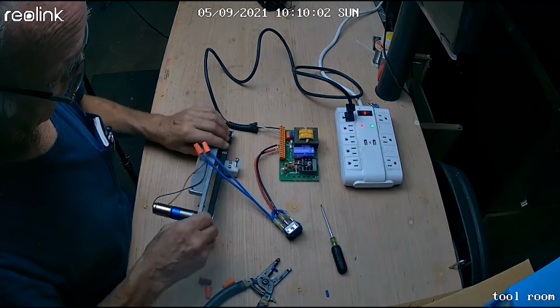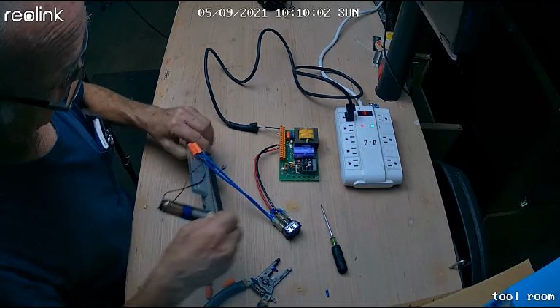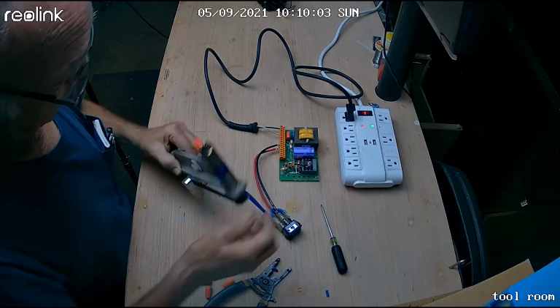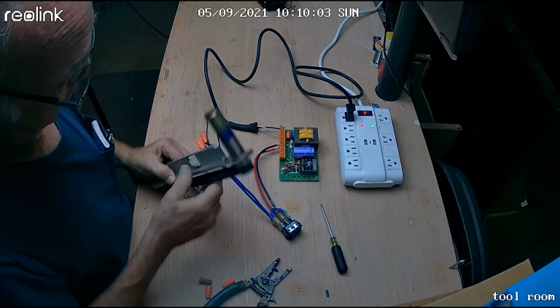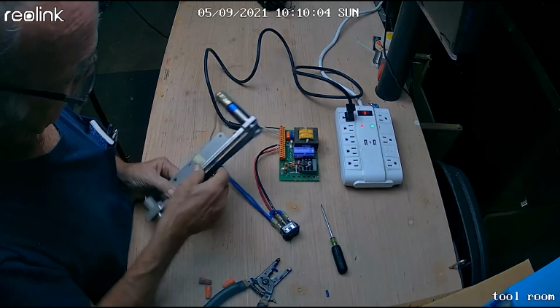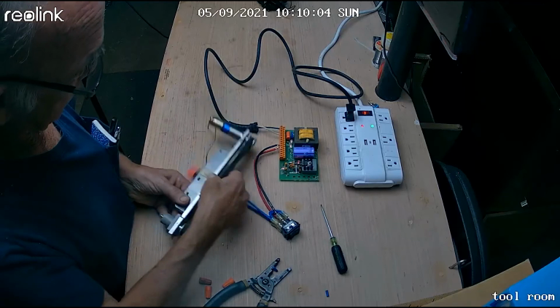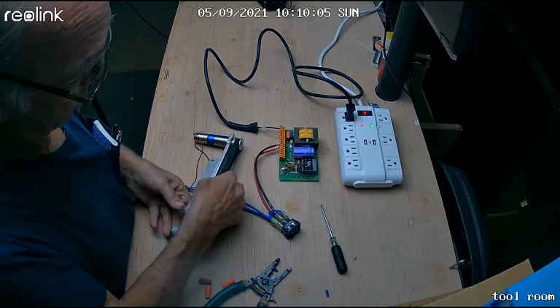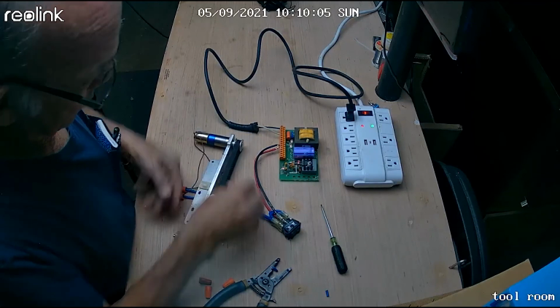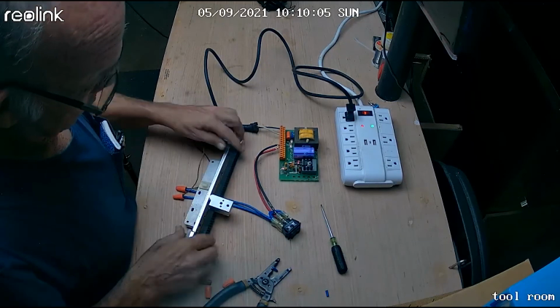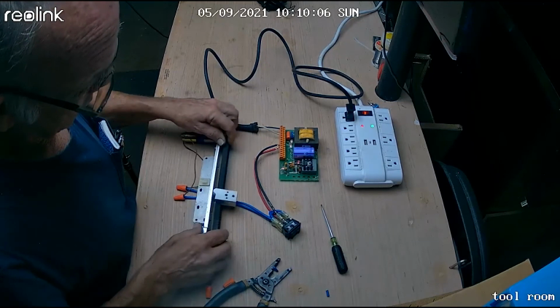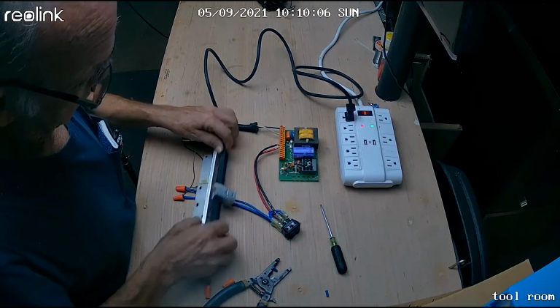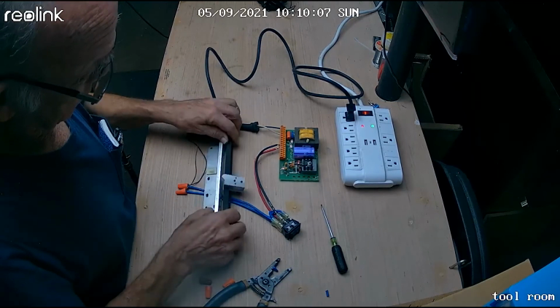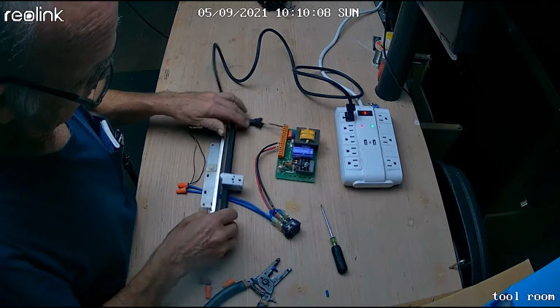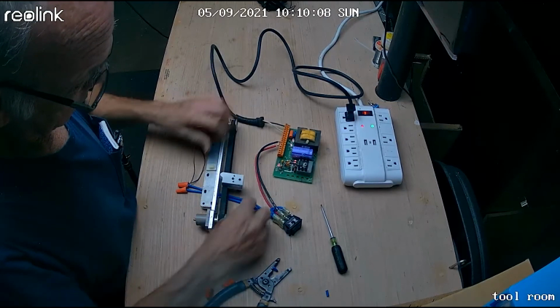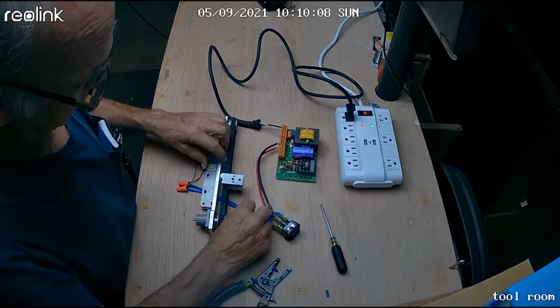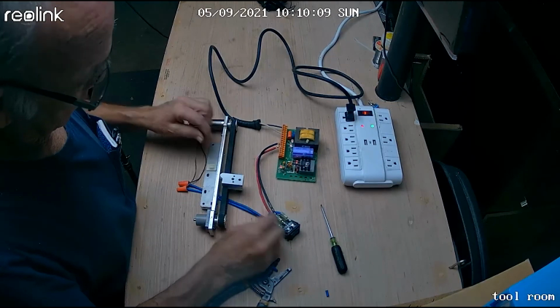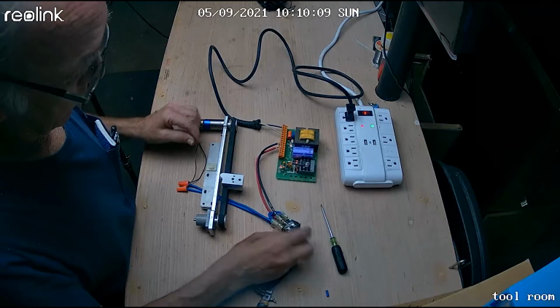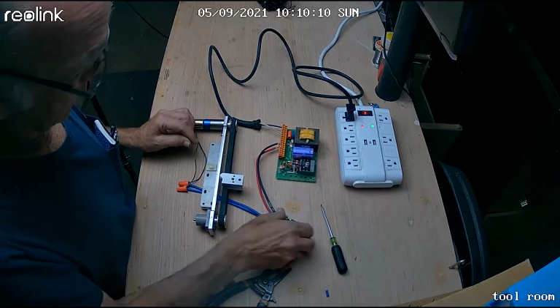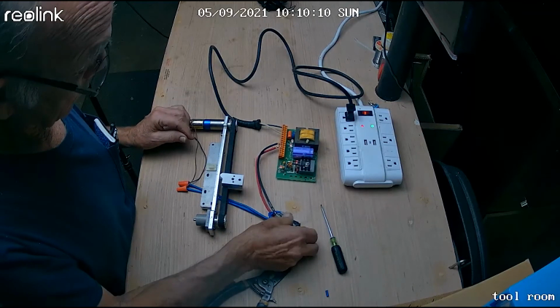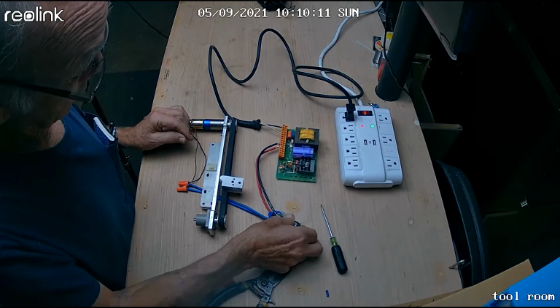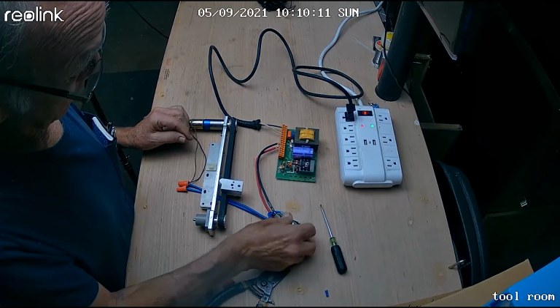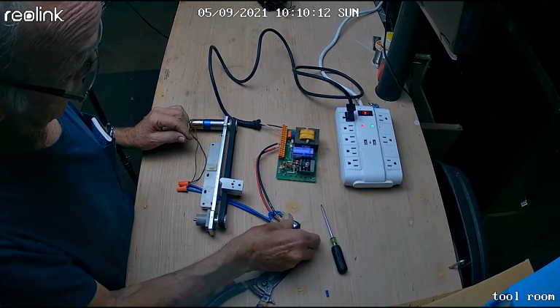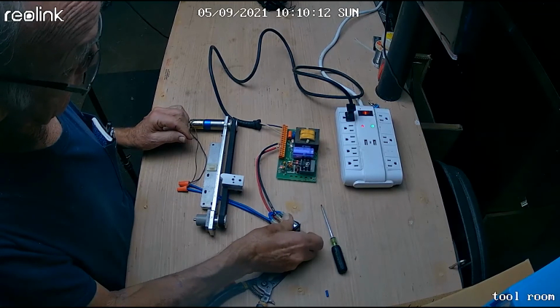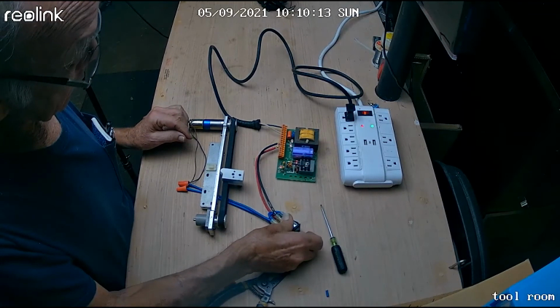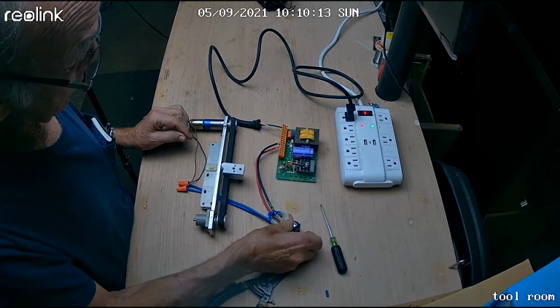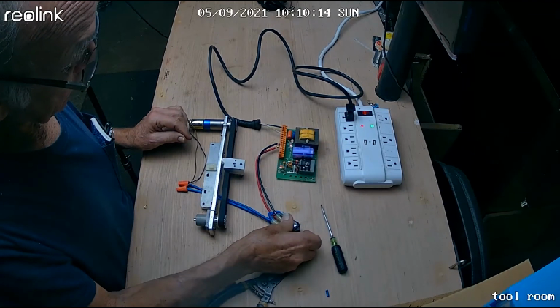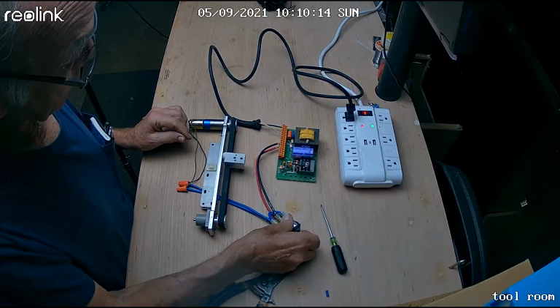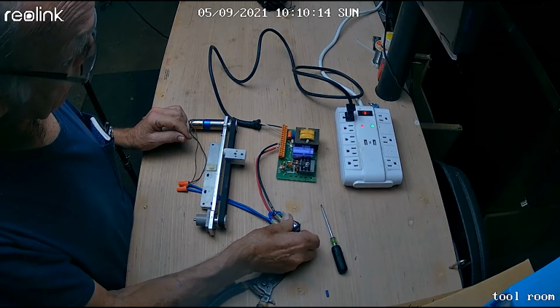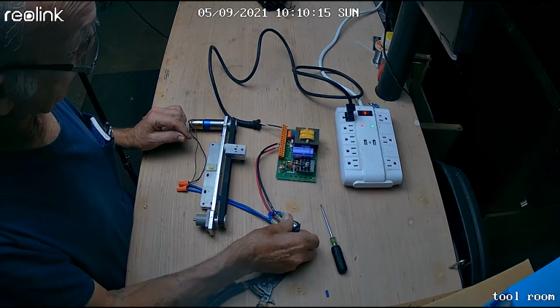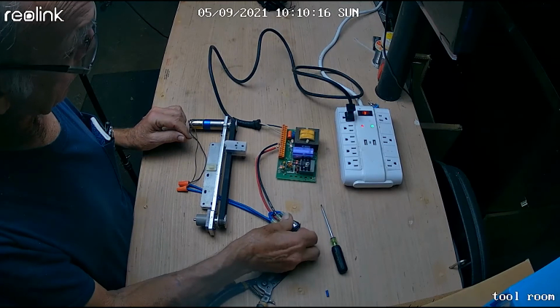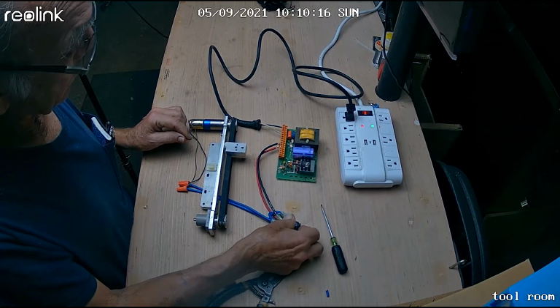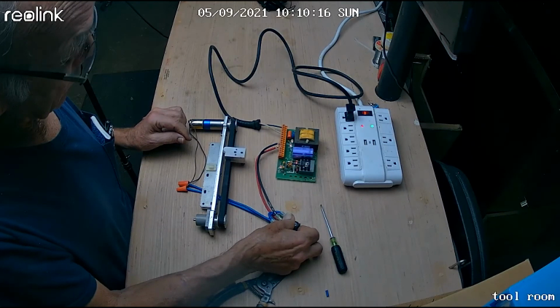Now you see why we use a momentary switch. If you had a maintained switch — which means it stays where you put it — then it would stay on until you turned it off. So you use momentary switches for jogging operations like this.